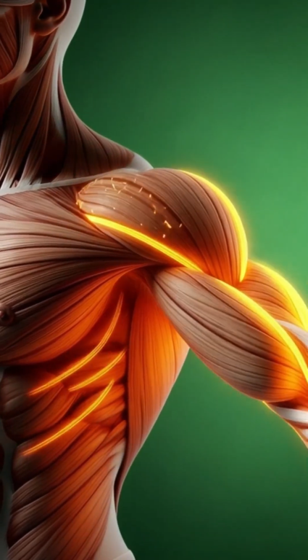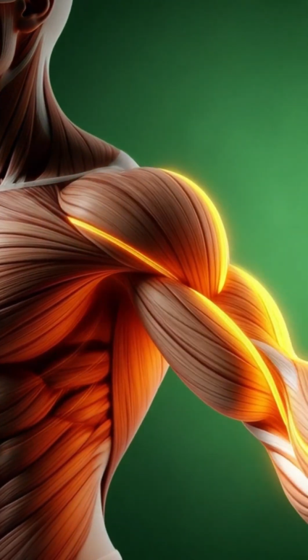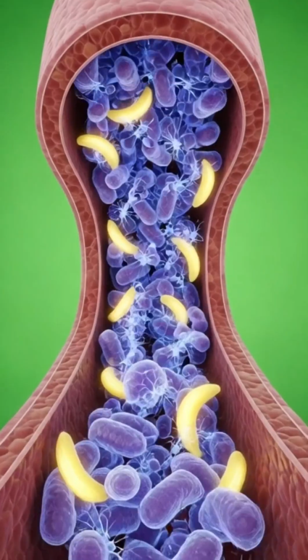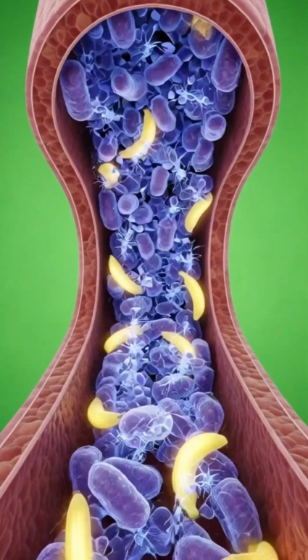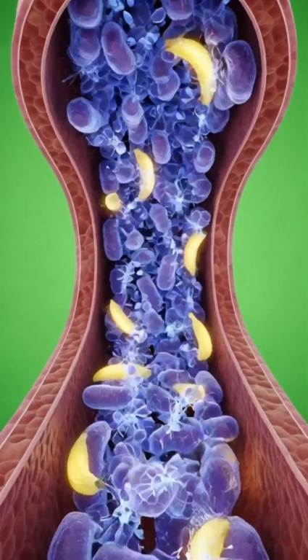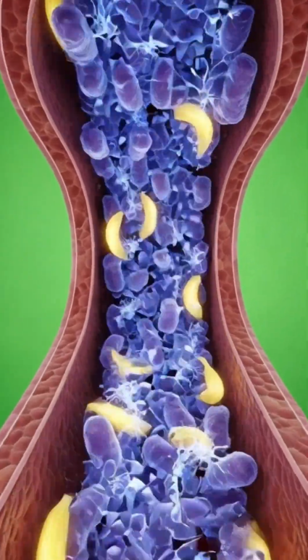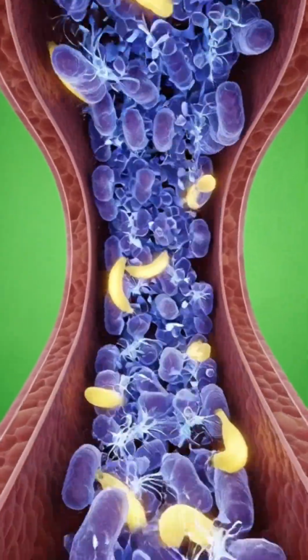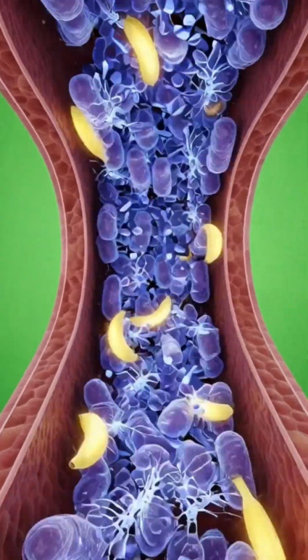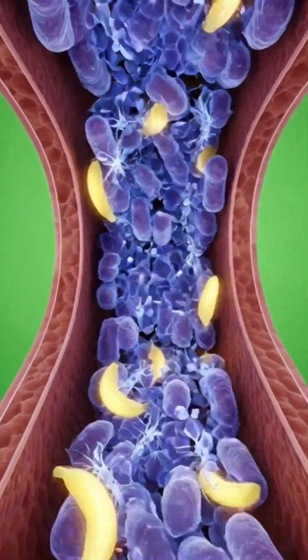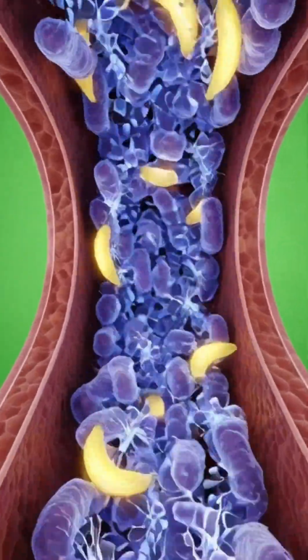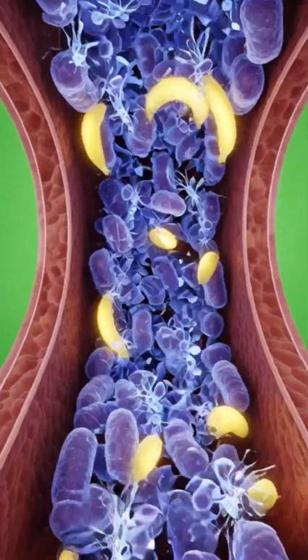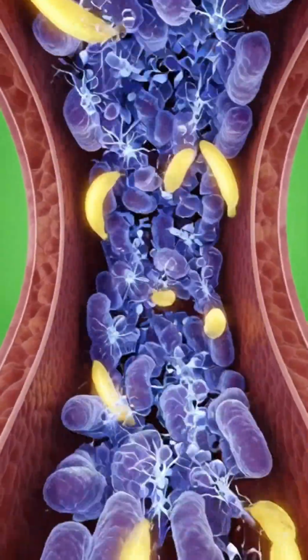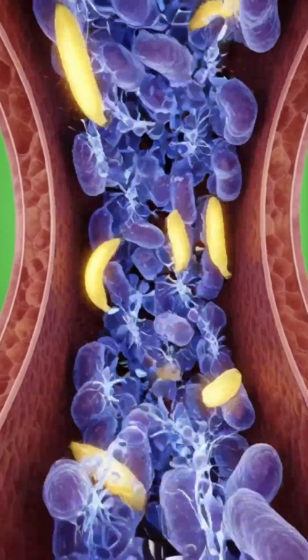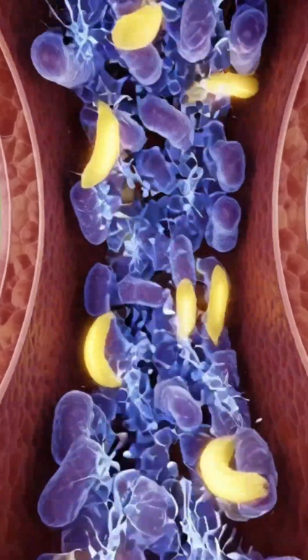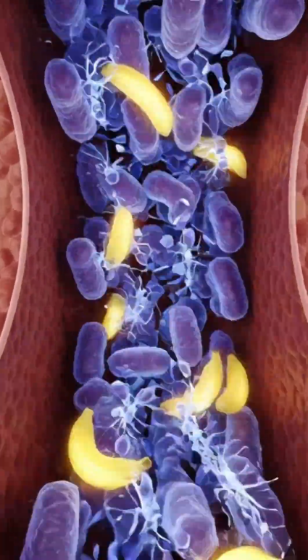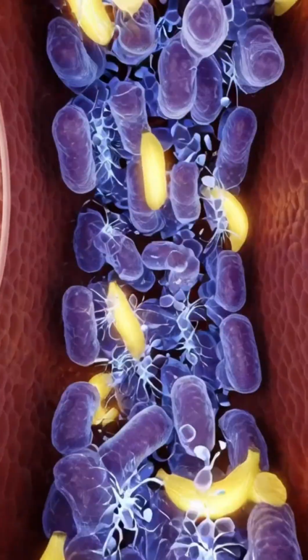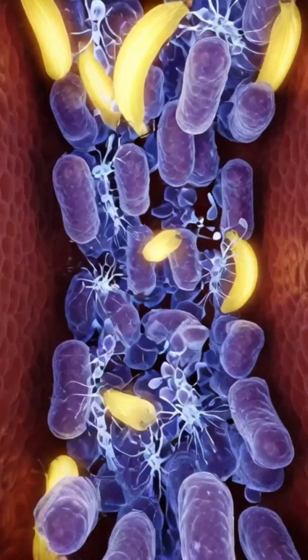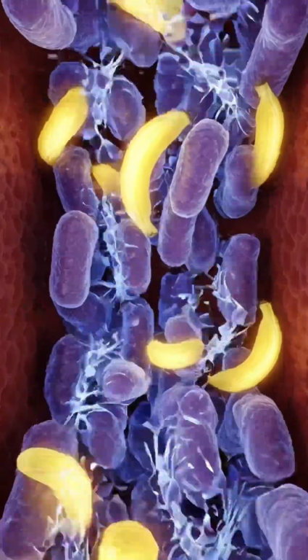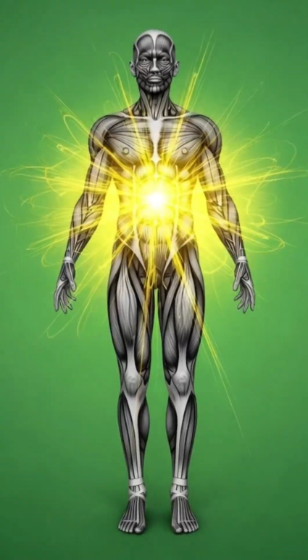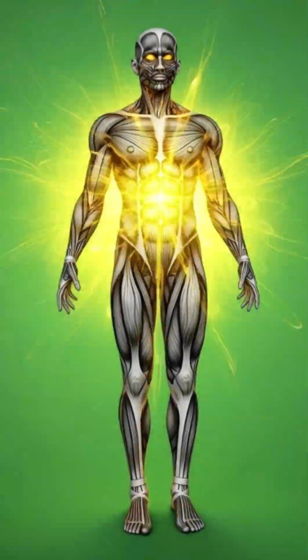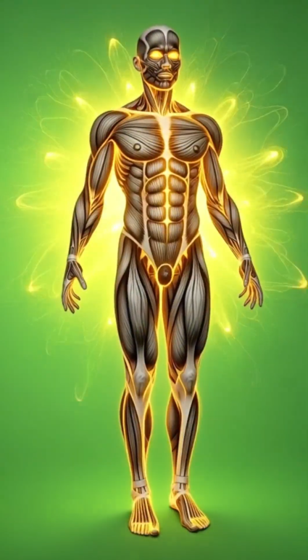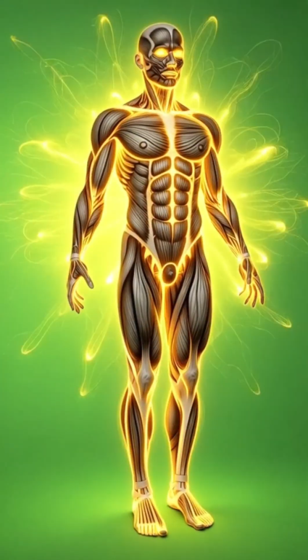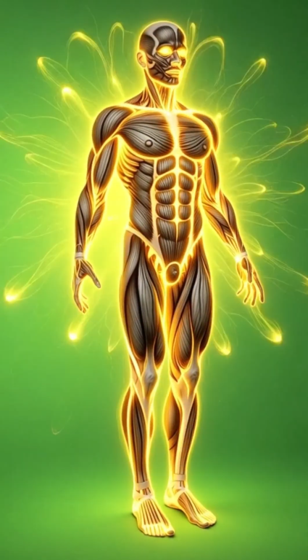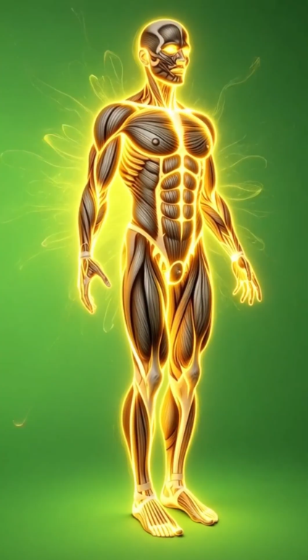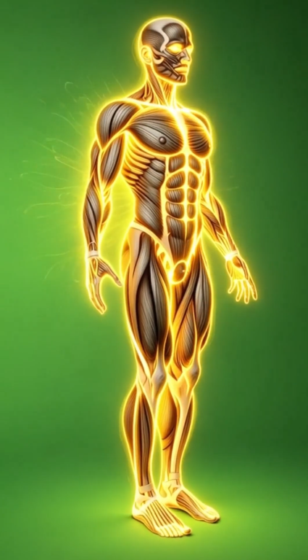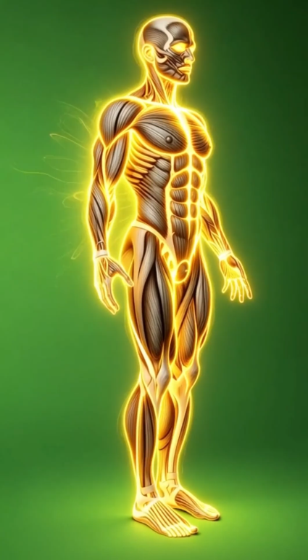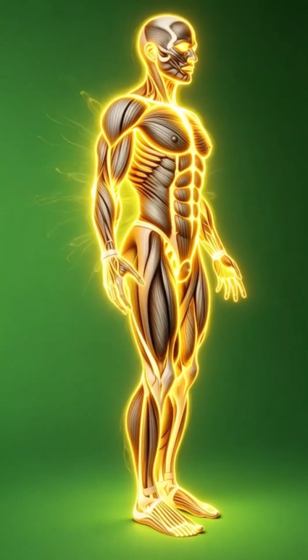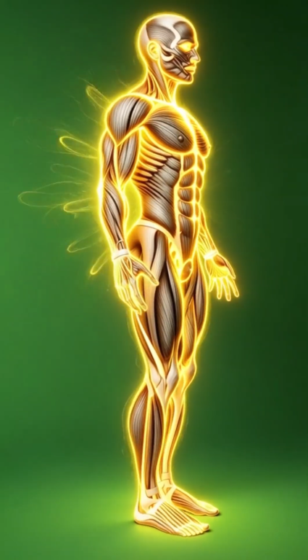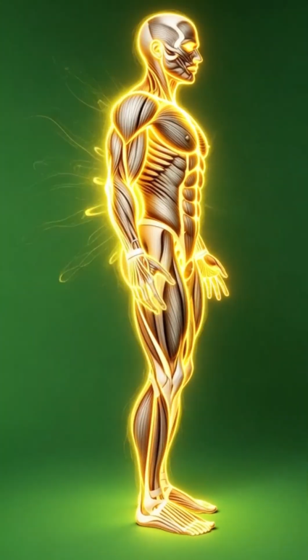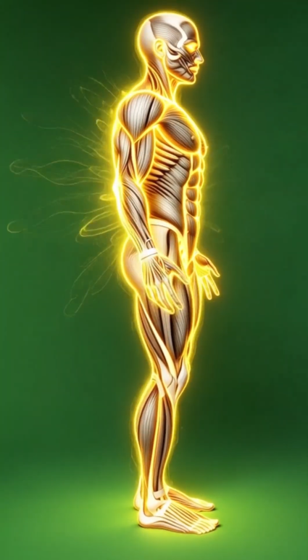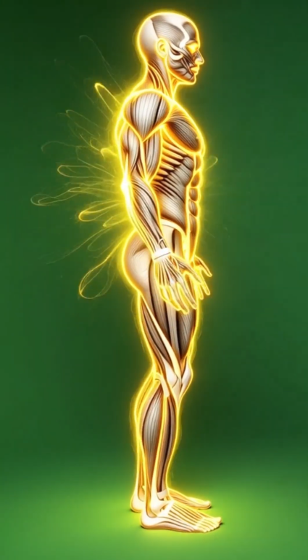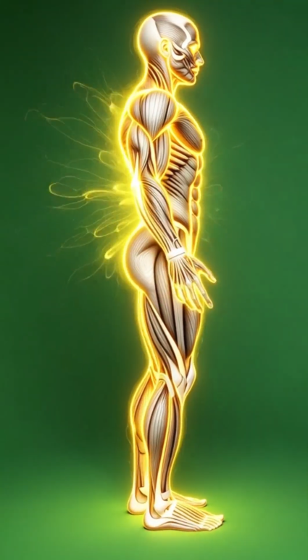These nutrients flow into the bloodstream like golden sparks, traveling toward the brain, where neurons fire brighter and faster. Muscles absorb the energy next, glowing warm and strong.